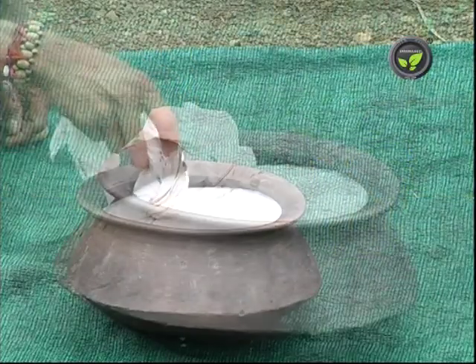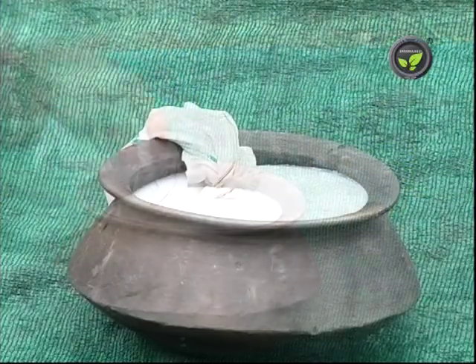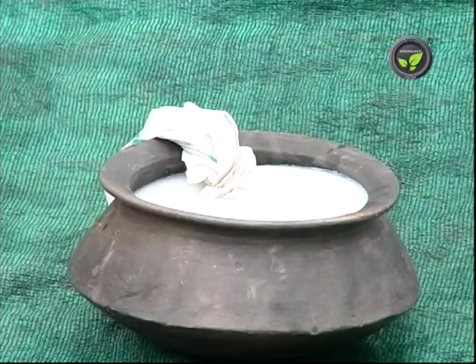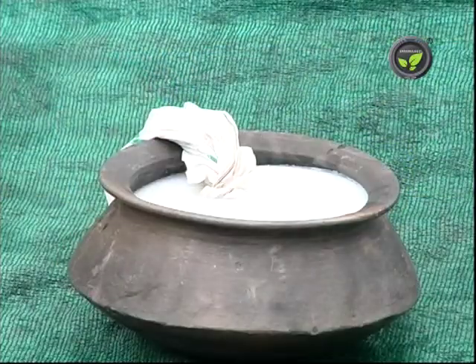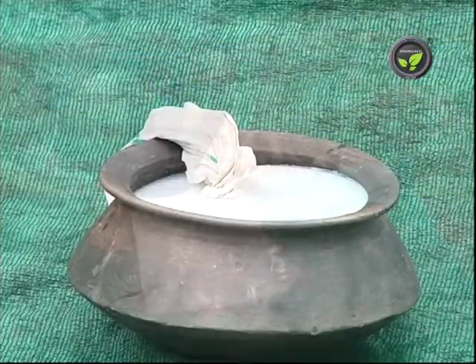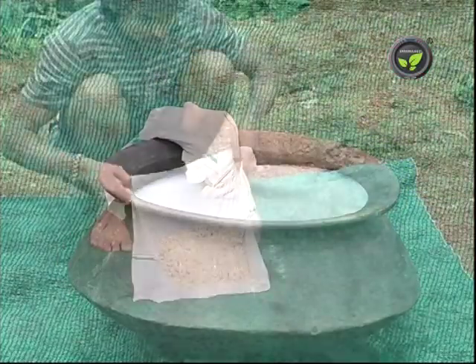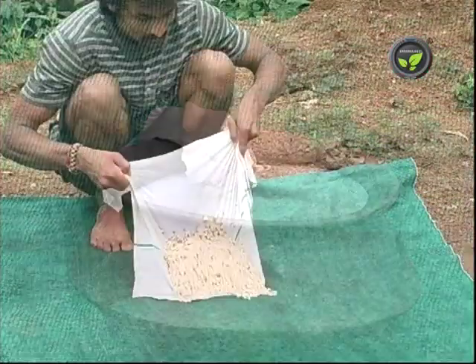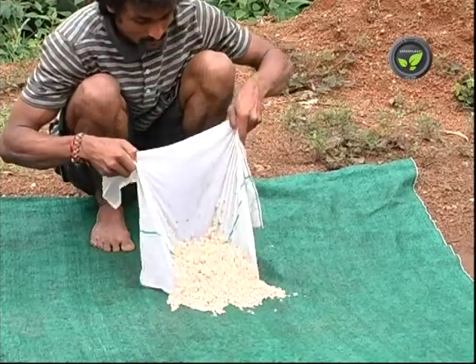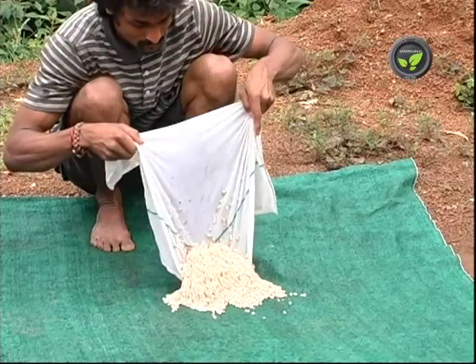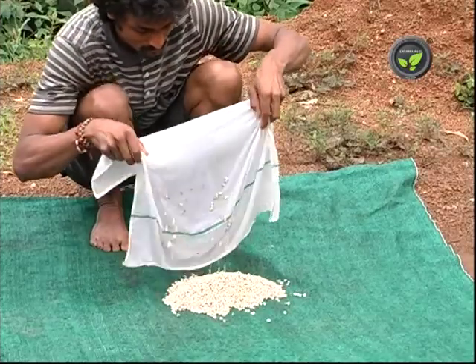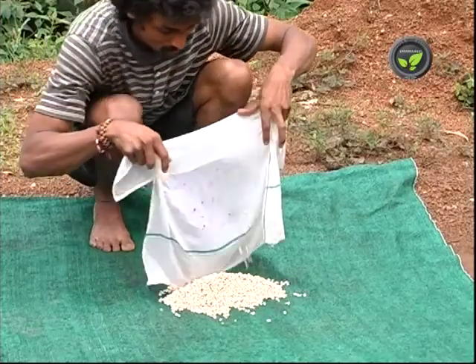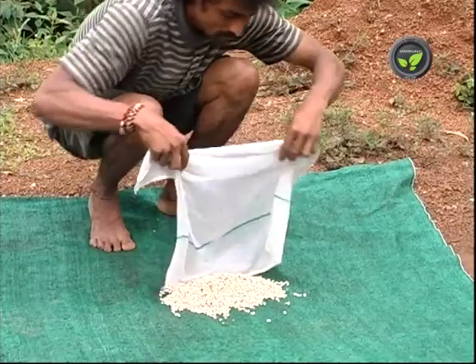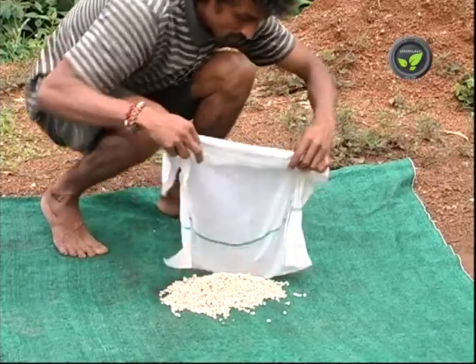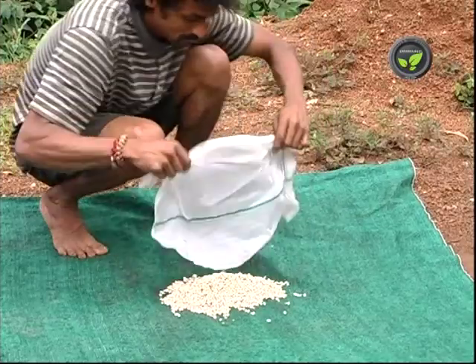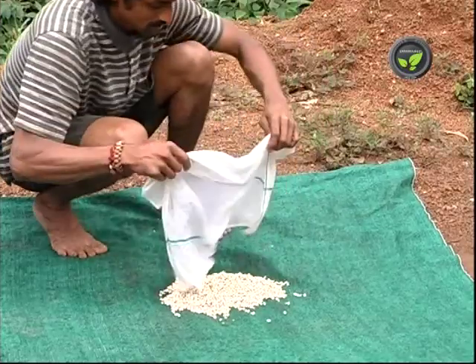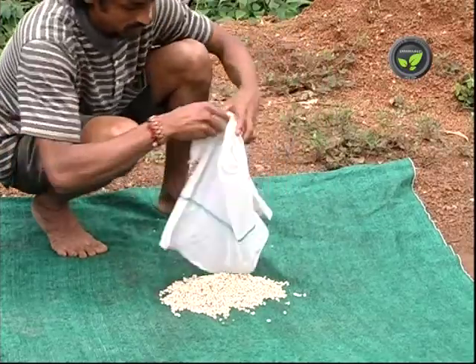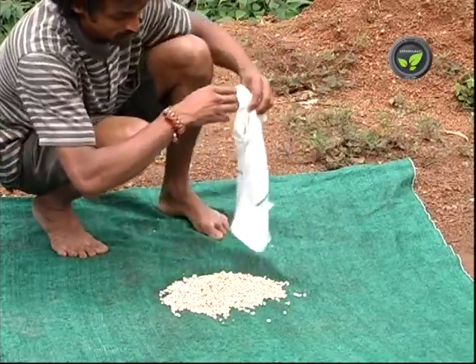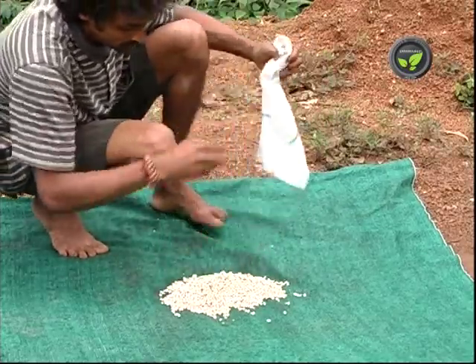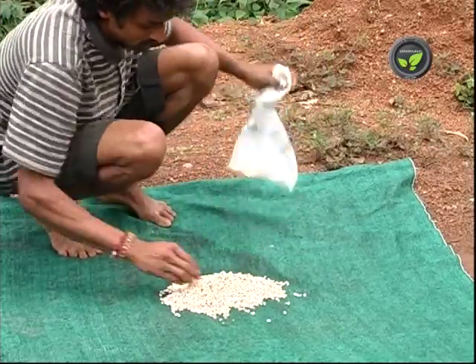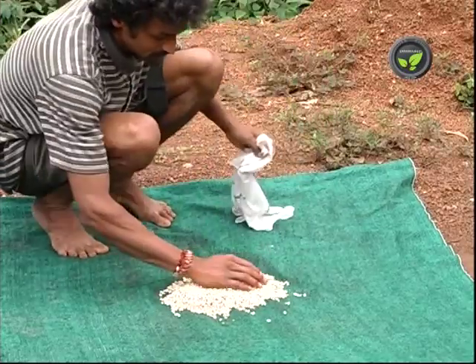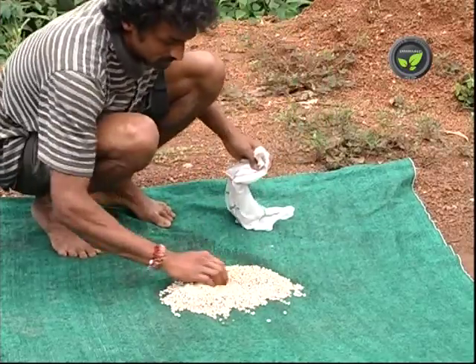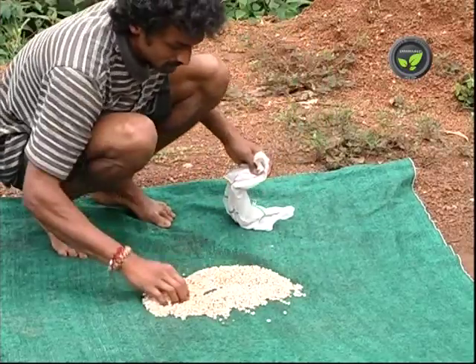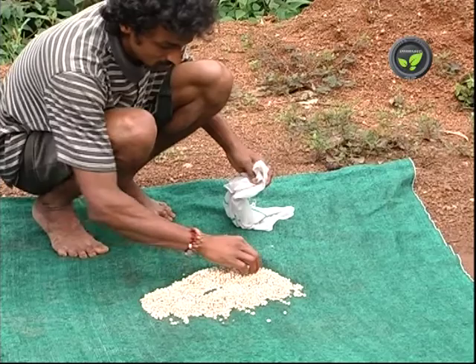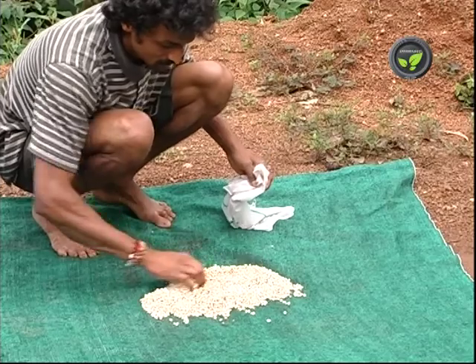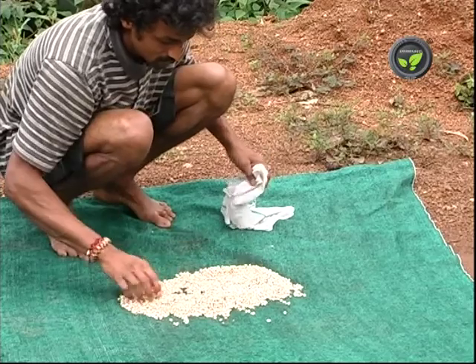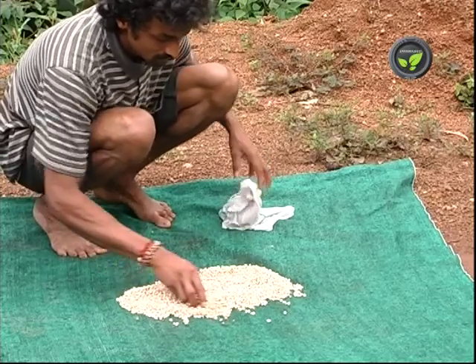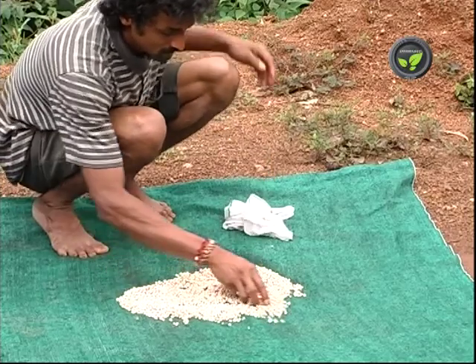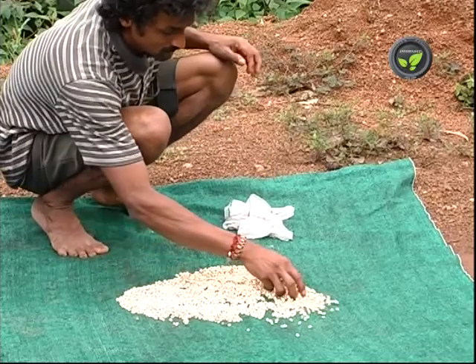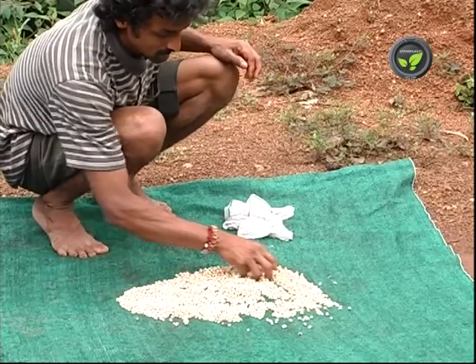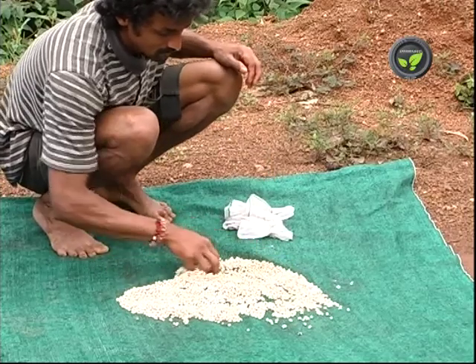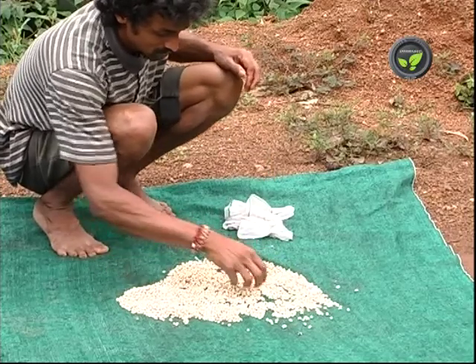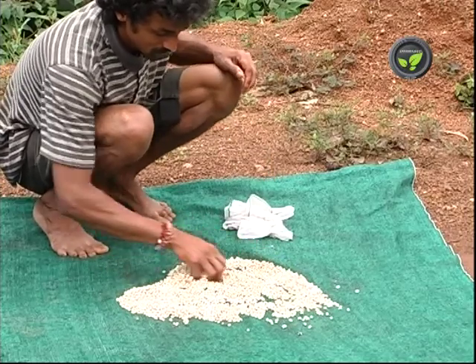Then drain, dry under shade and use it for sowing. This treatment helps for better germination and for the control of seed-borne diseases.